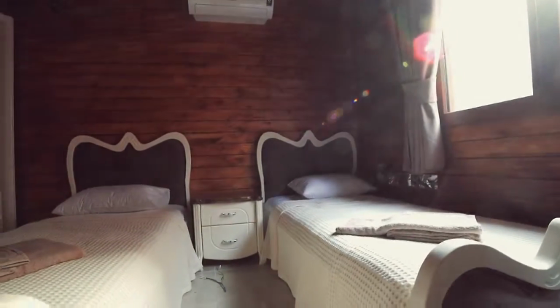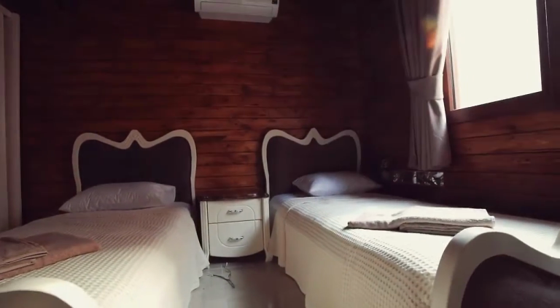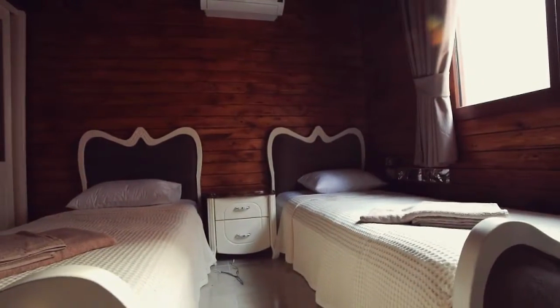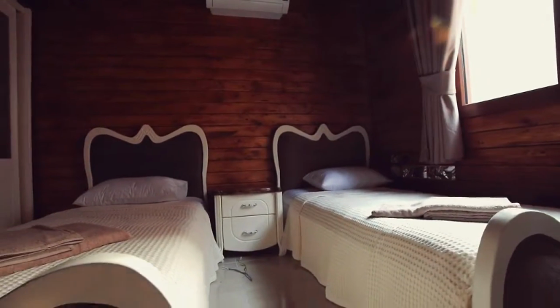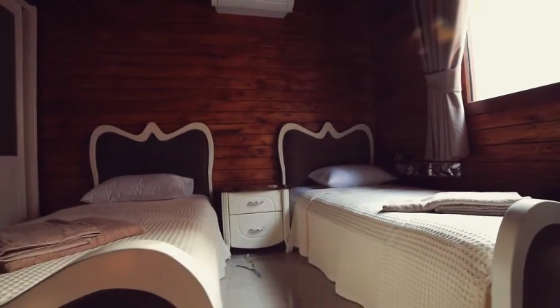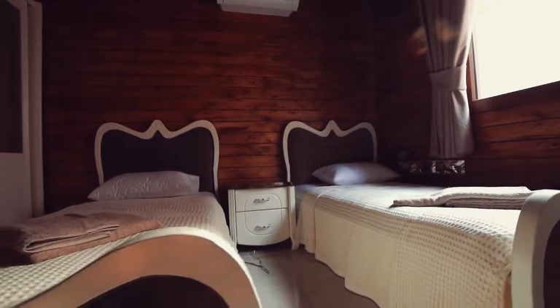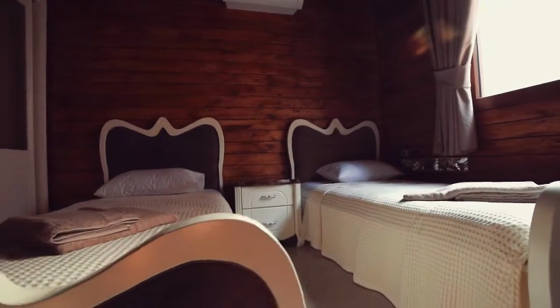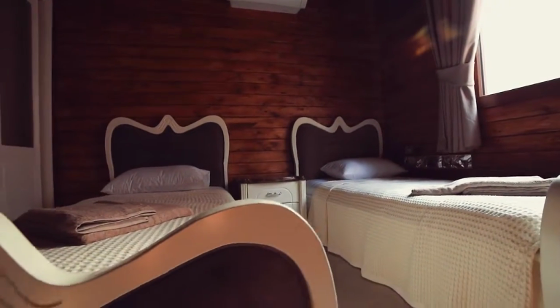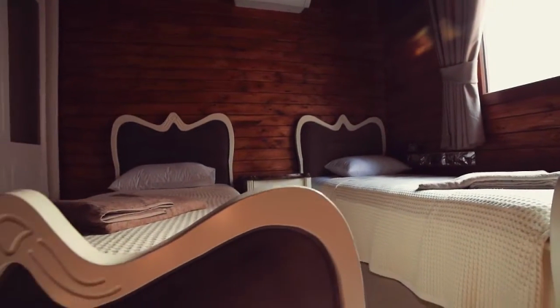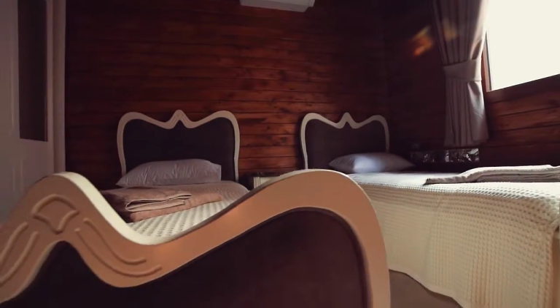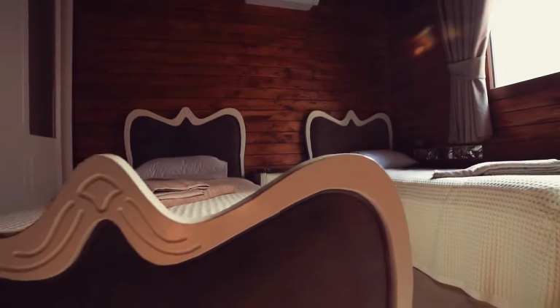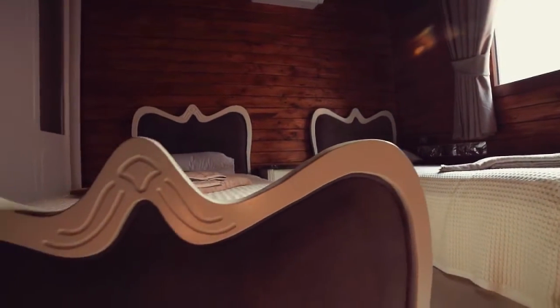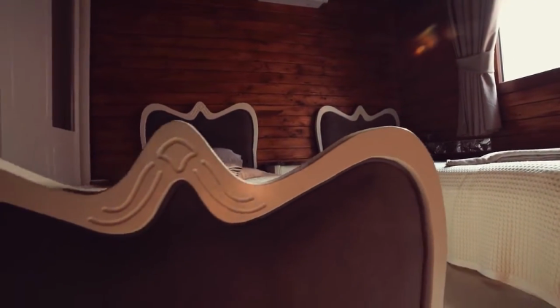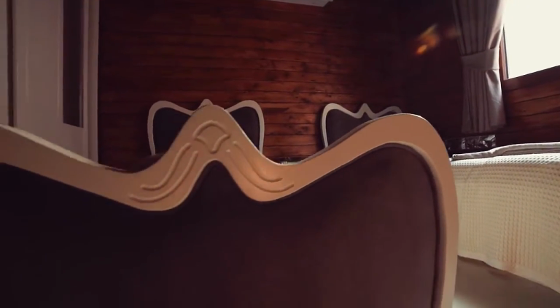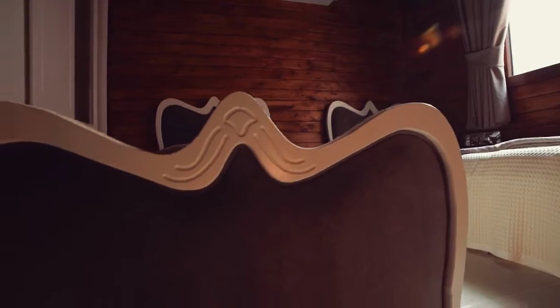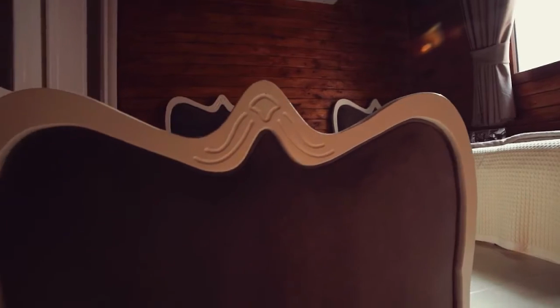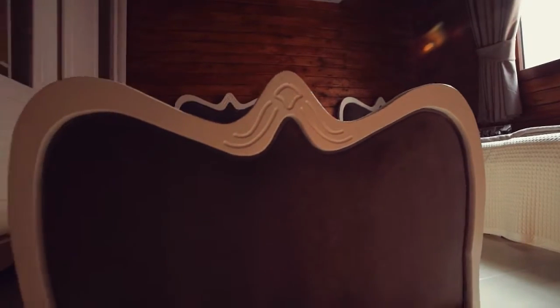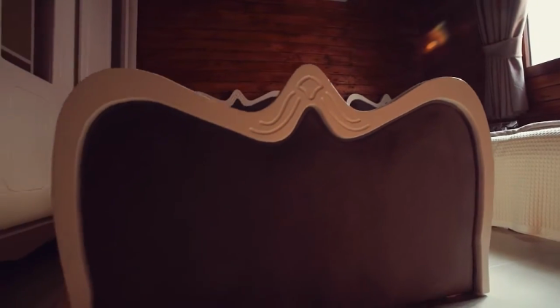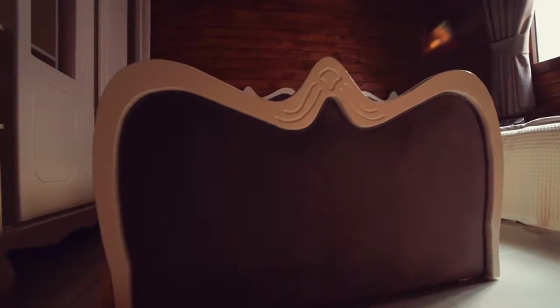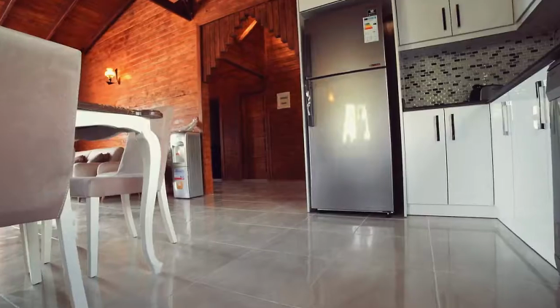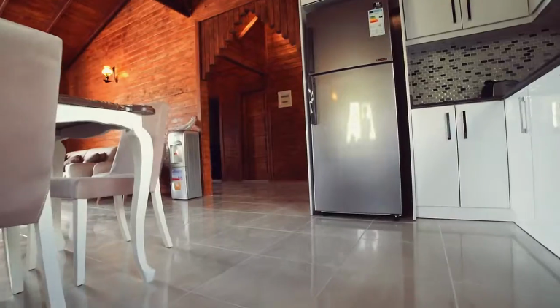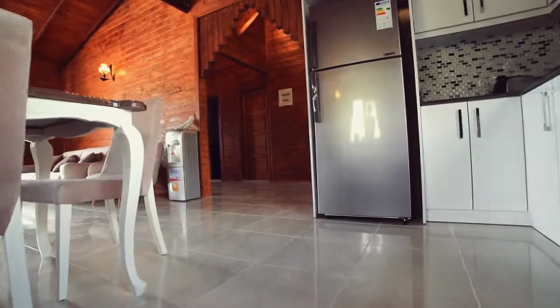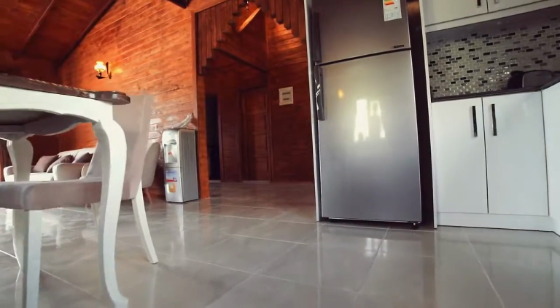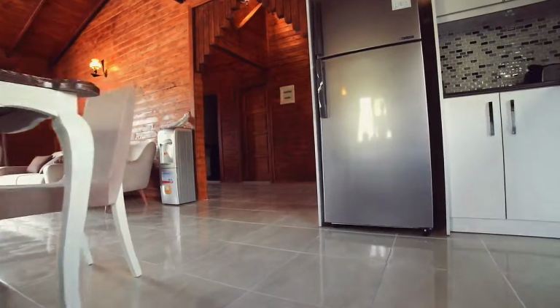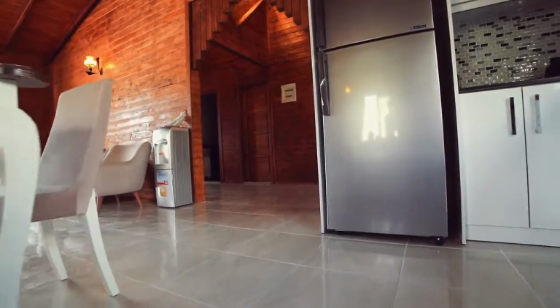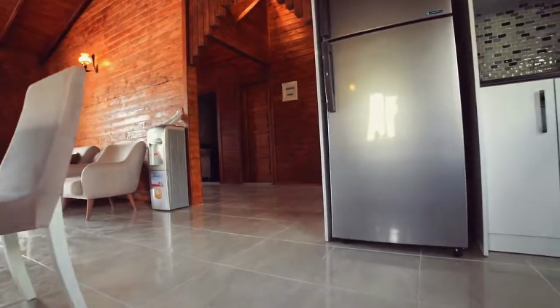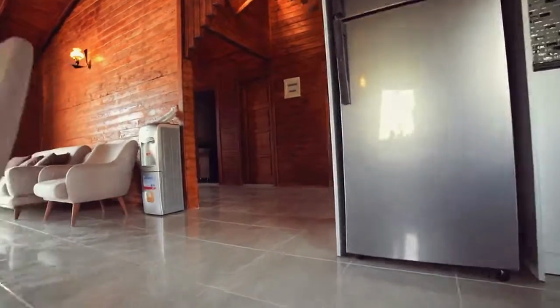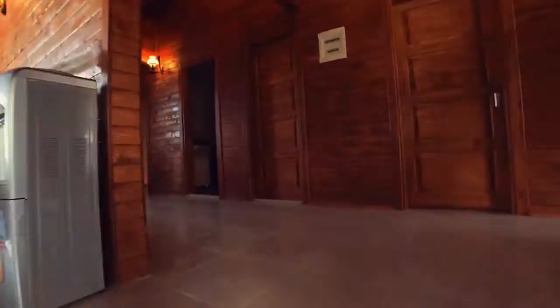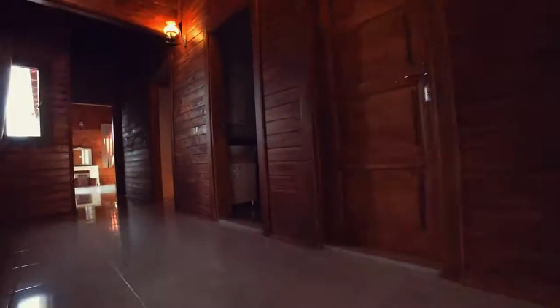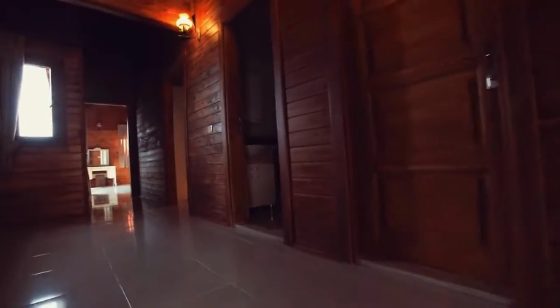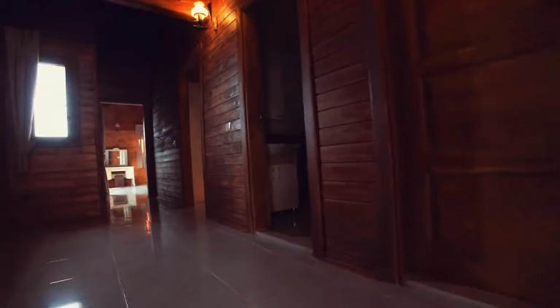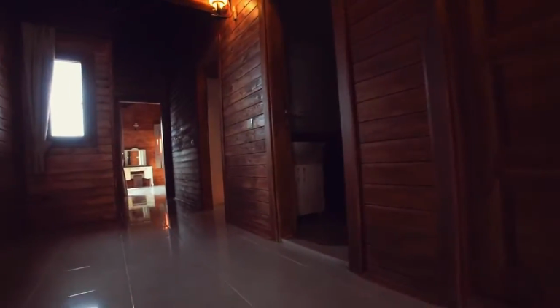Spacious interiors, high ceilings, and the pool just outside the main bedroom are some of the nifty features Woodhouse Villa has to offer.